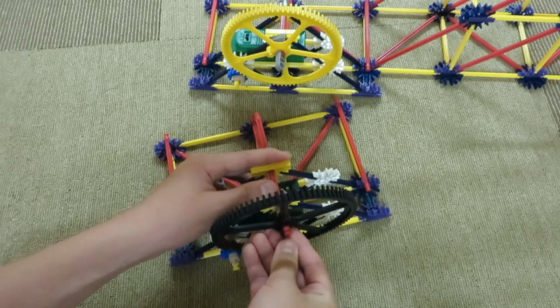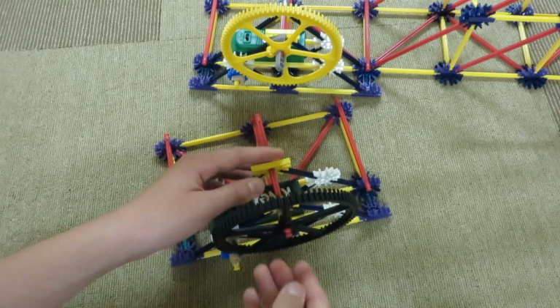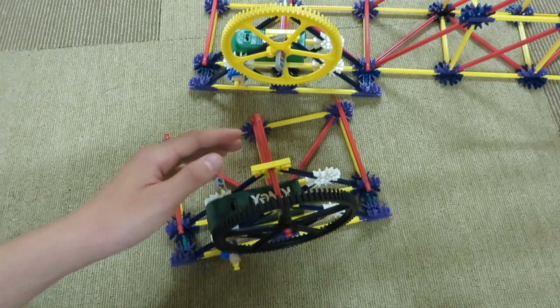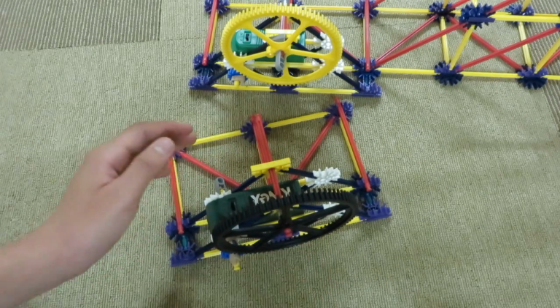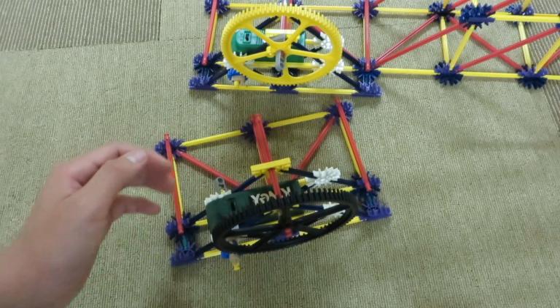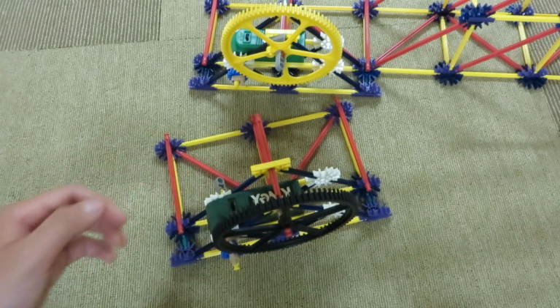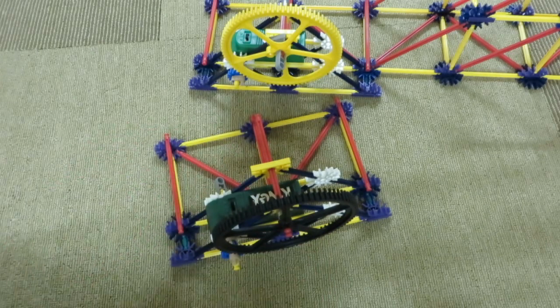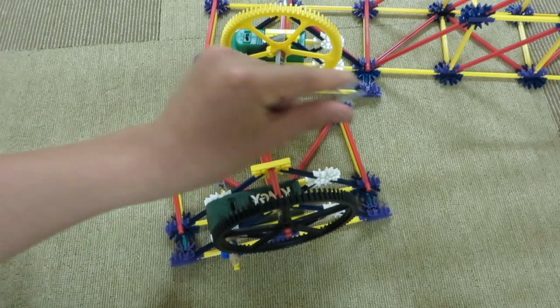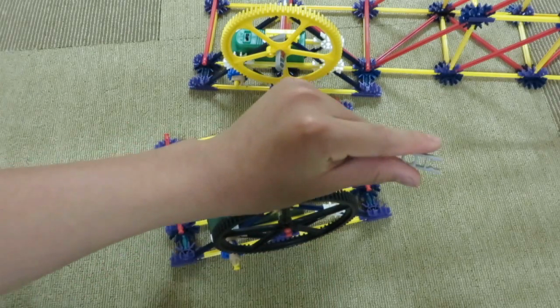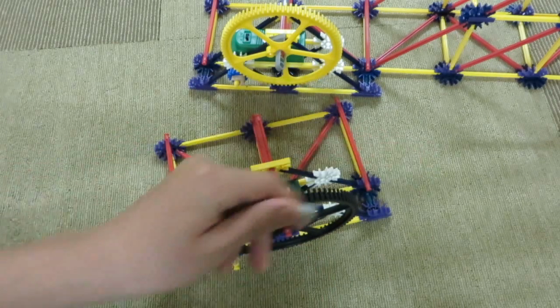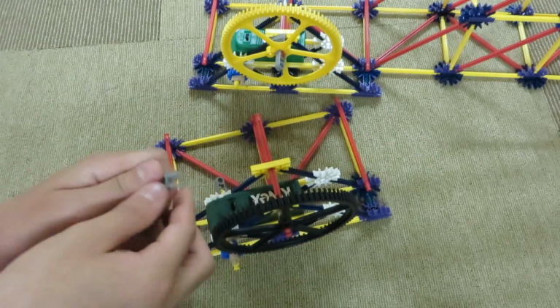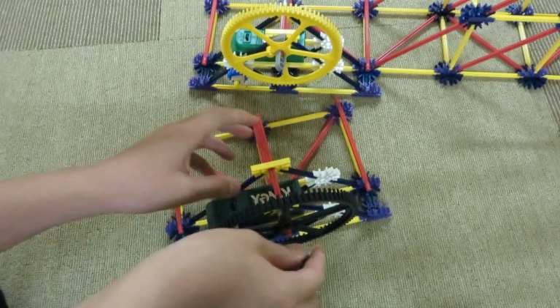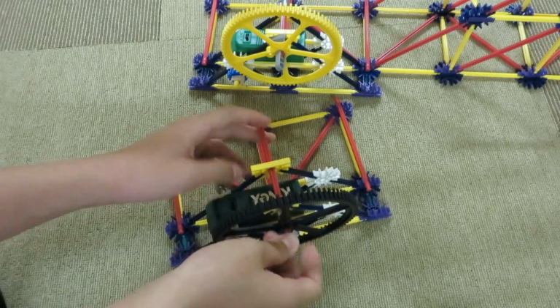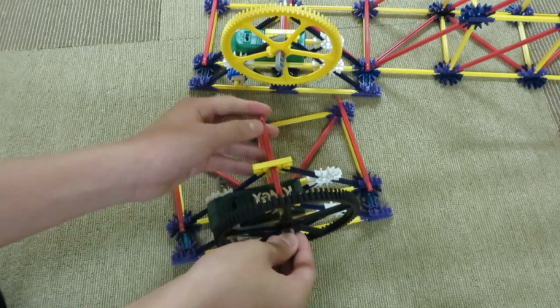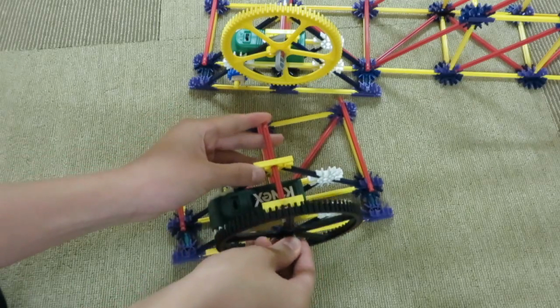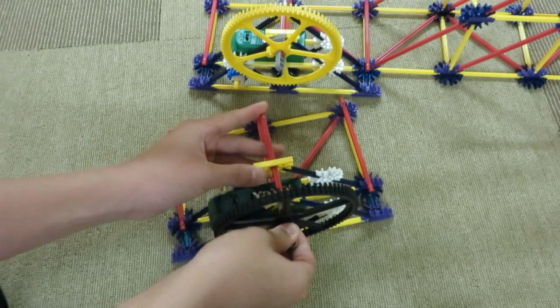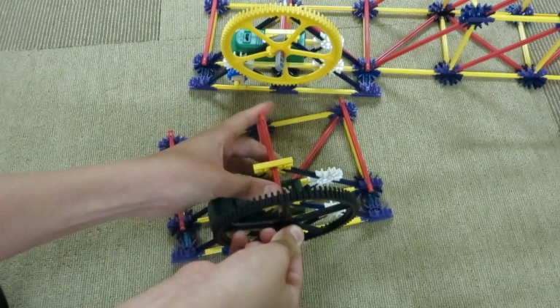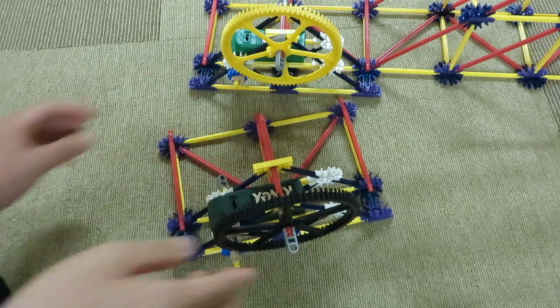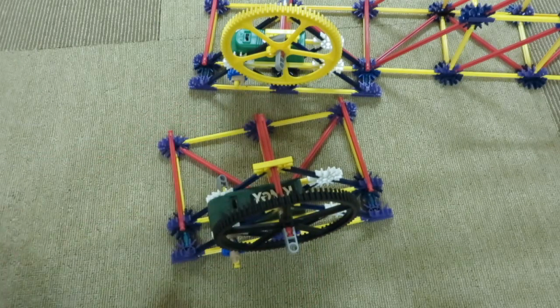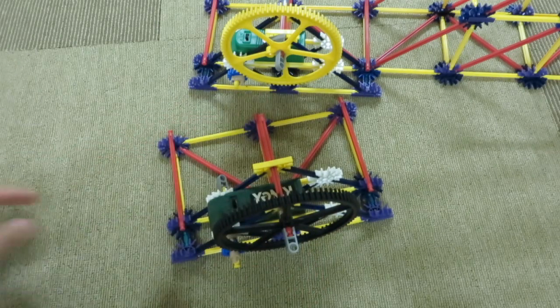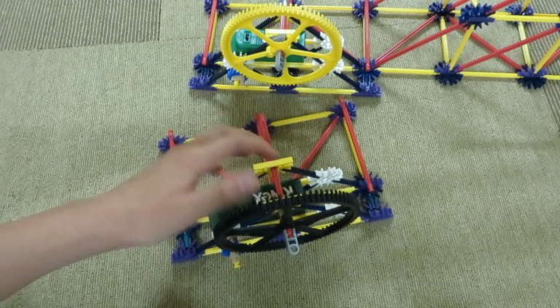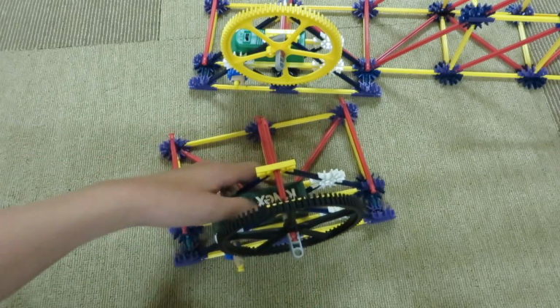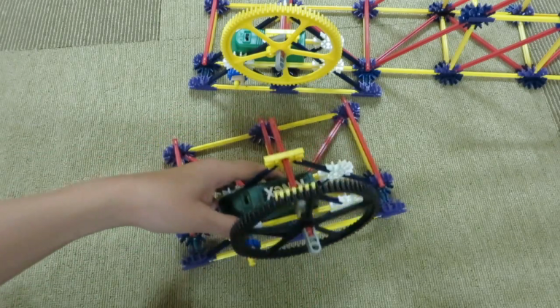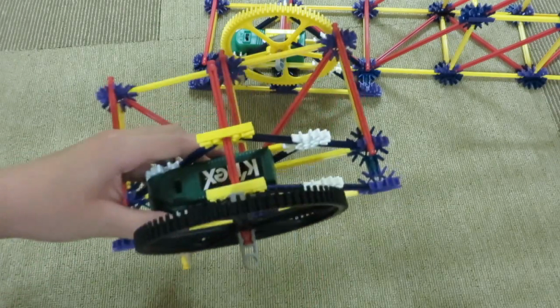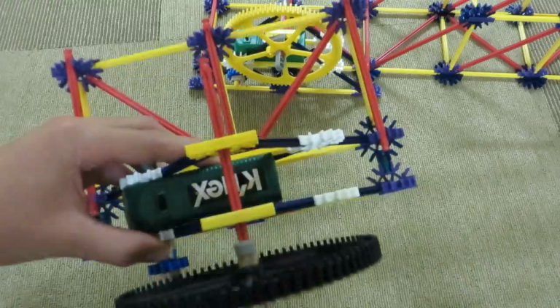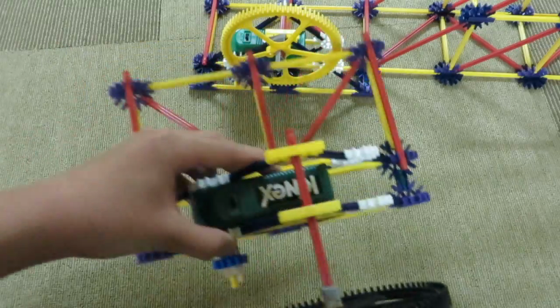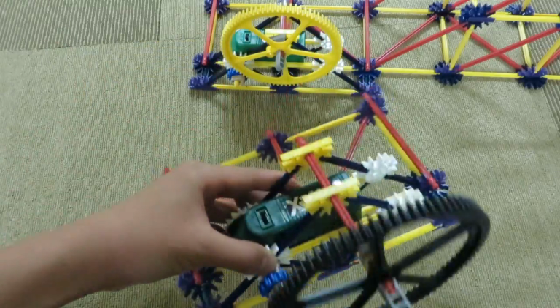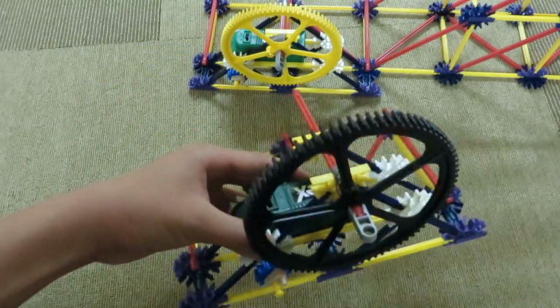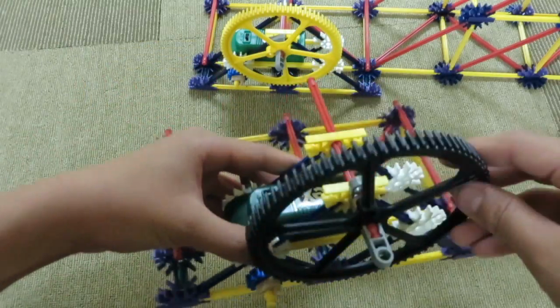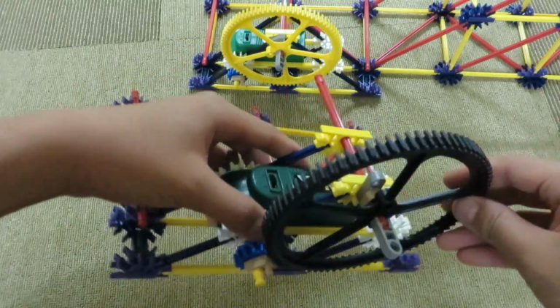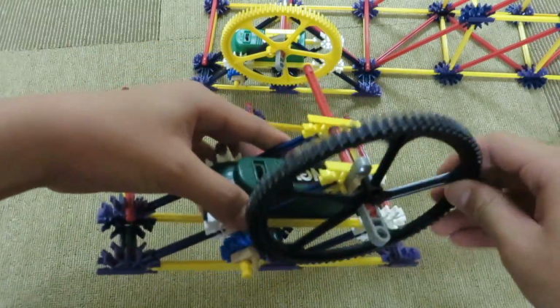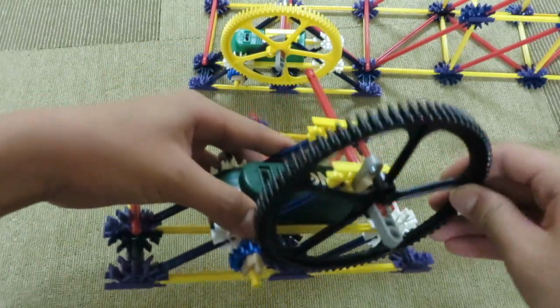I guess I'm missing this piece — take another gray piece and snap it right here. Now, after you've completed step two, you should have a mechanism that looks like this. The gears should be connected.